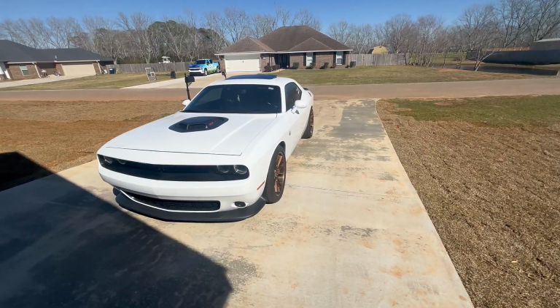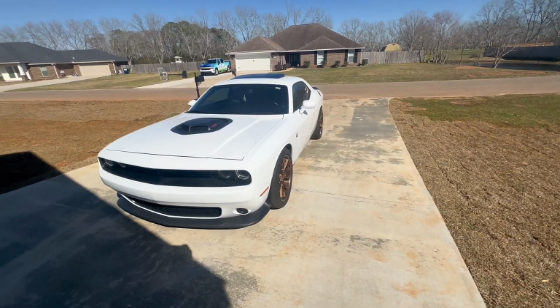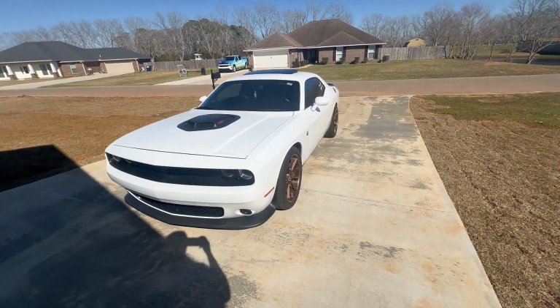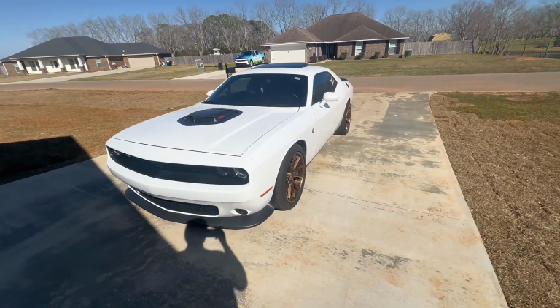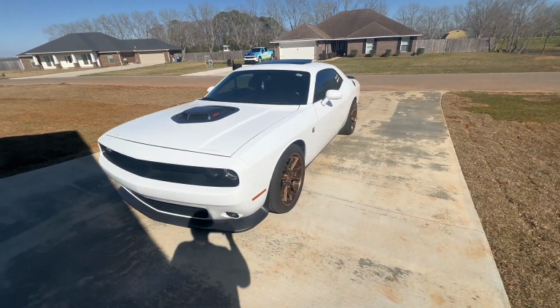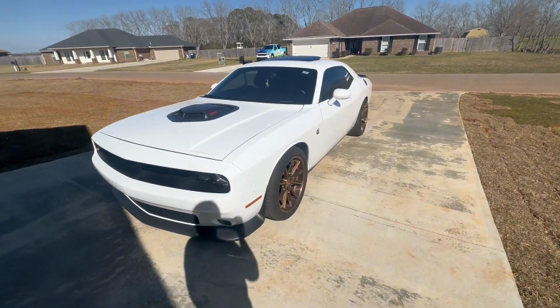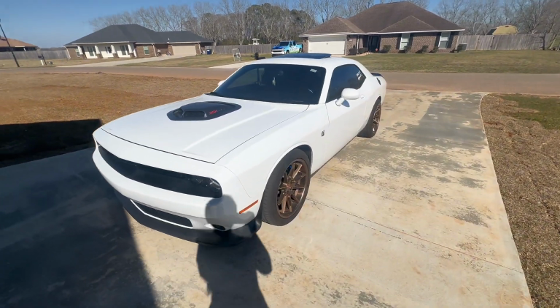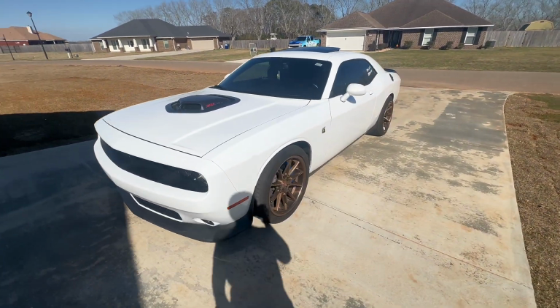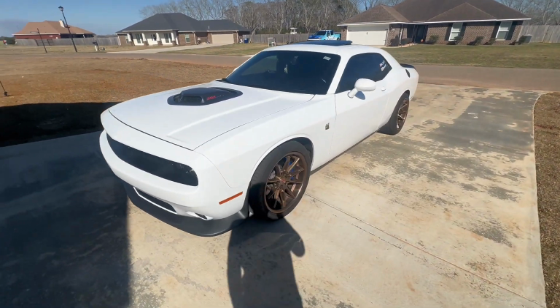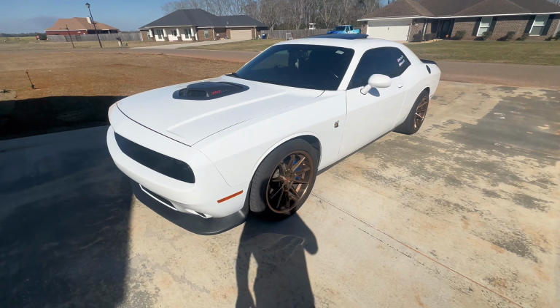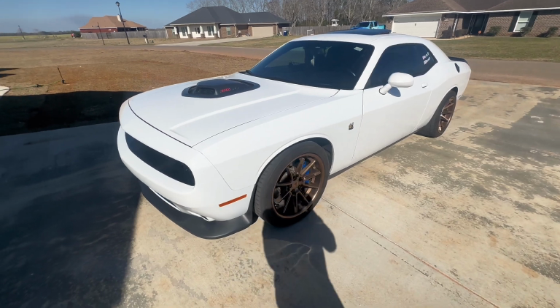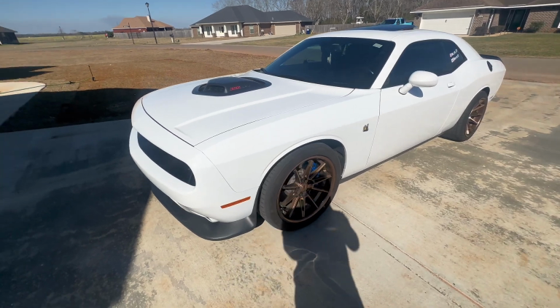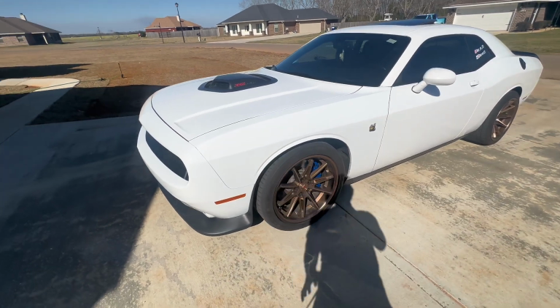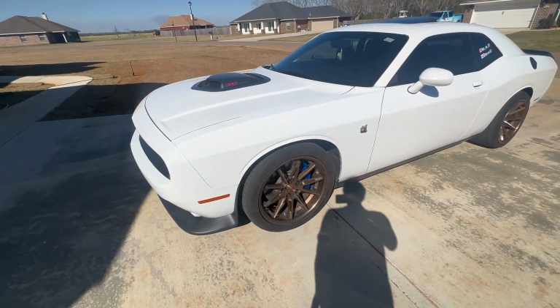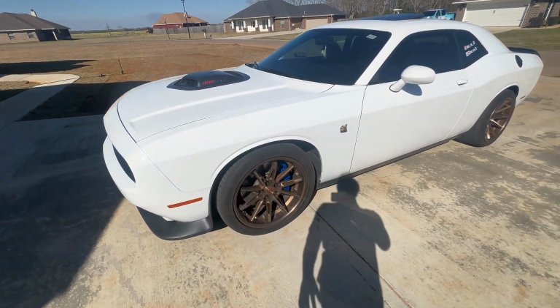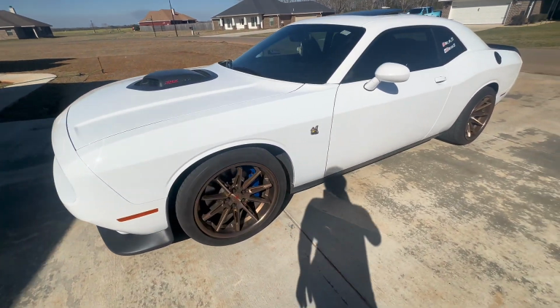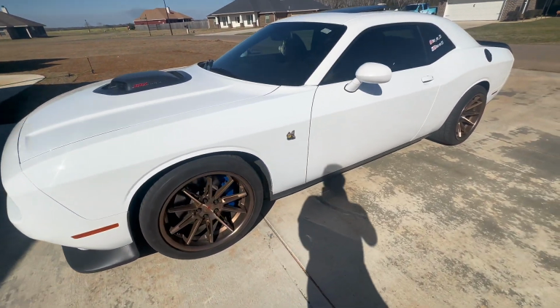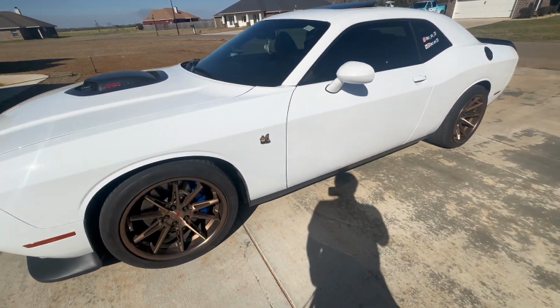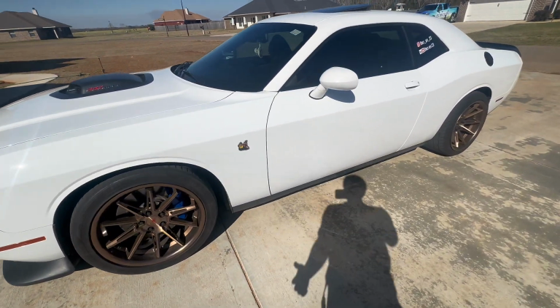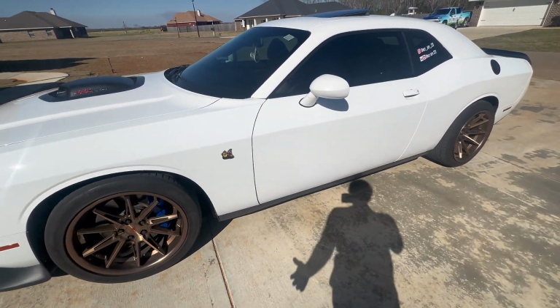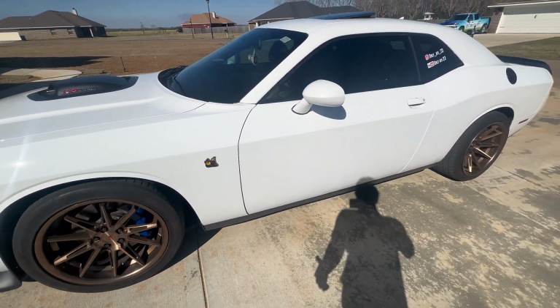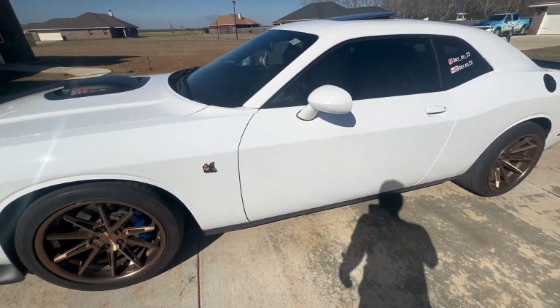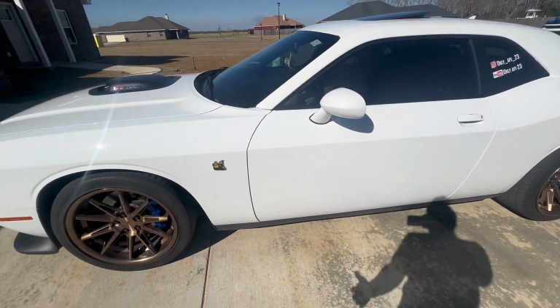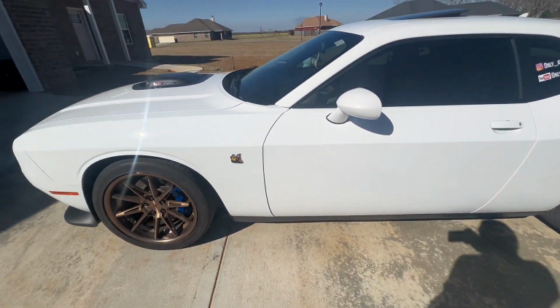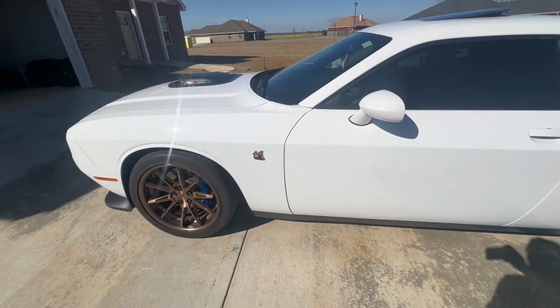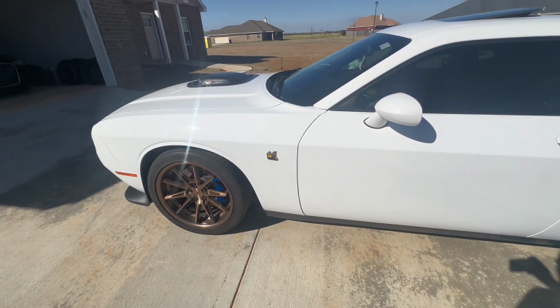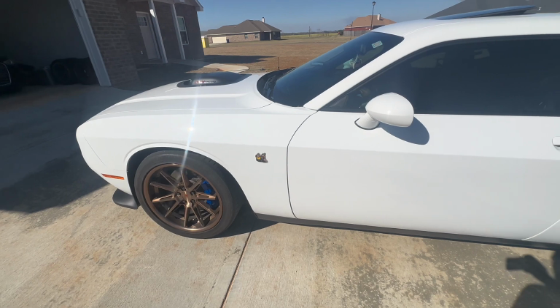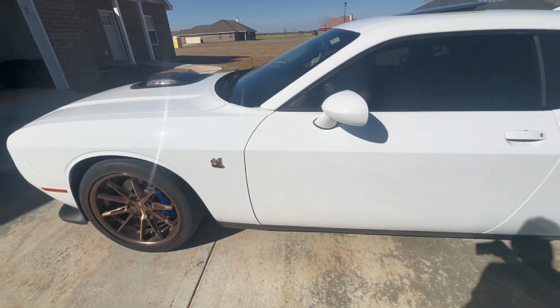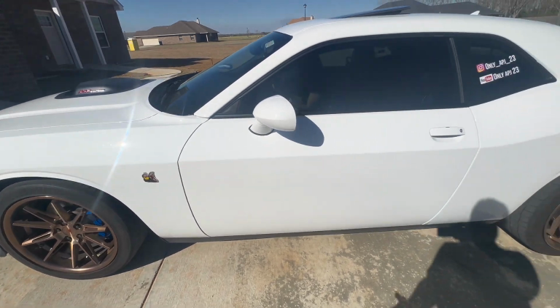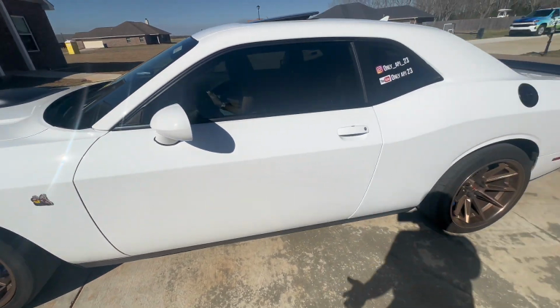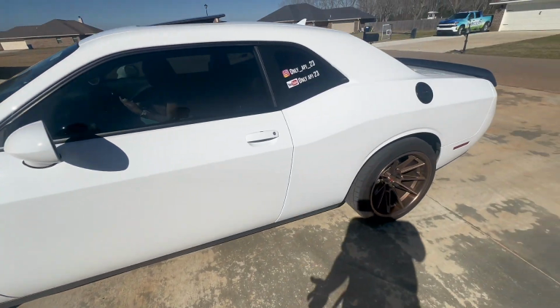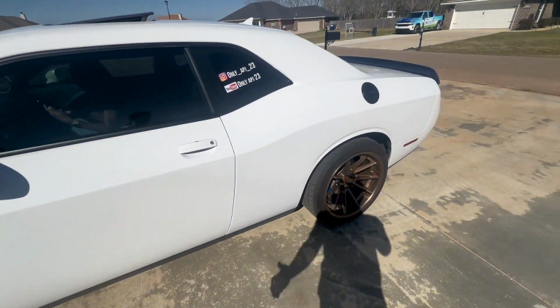All right, y'all, as y'all can see, the pressure washer did a really good job, bro. I would recommend it. It did a decent job. I'll say that it did decent.